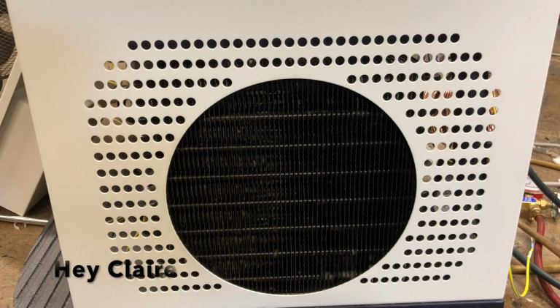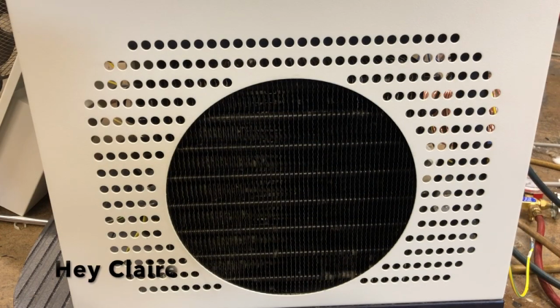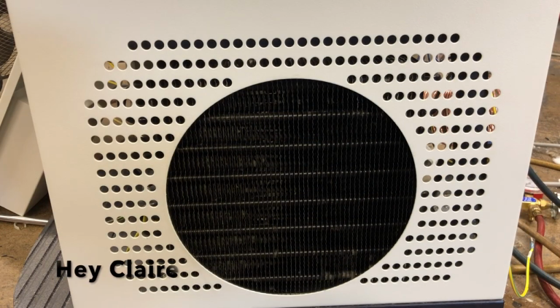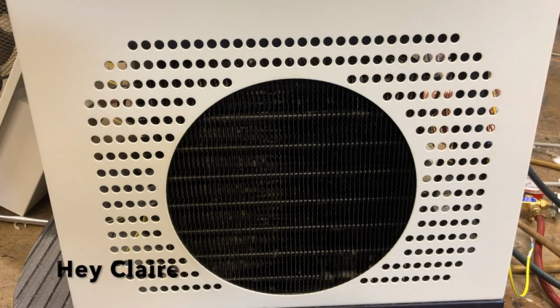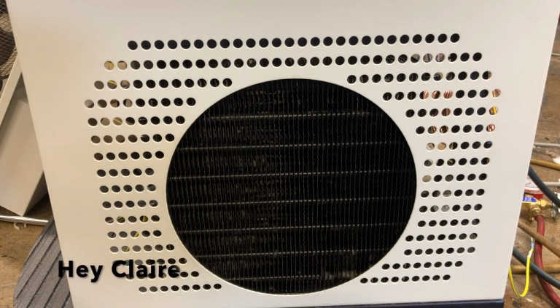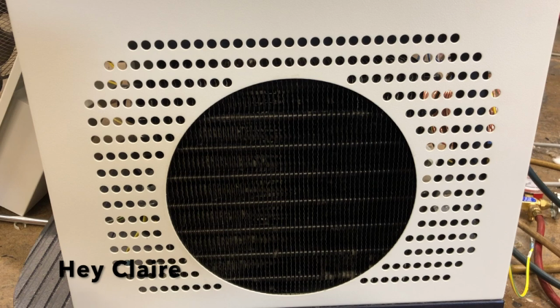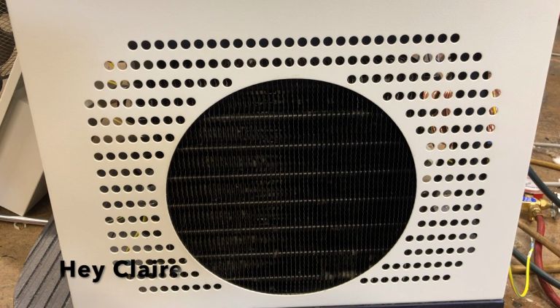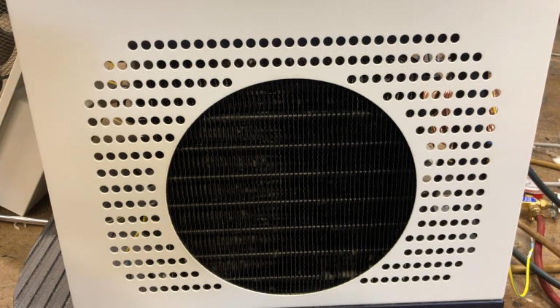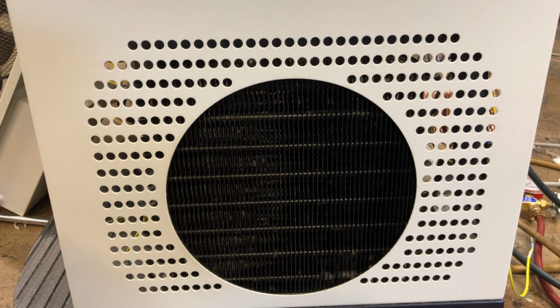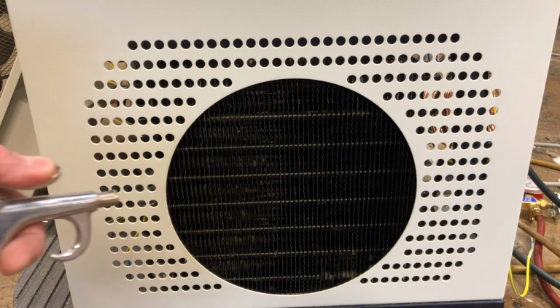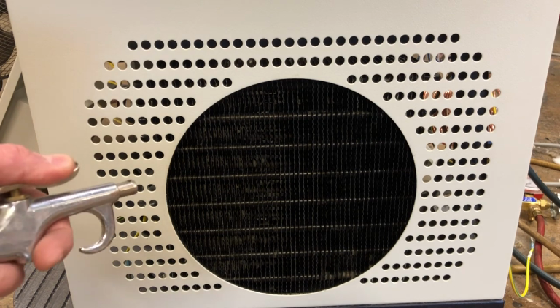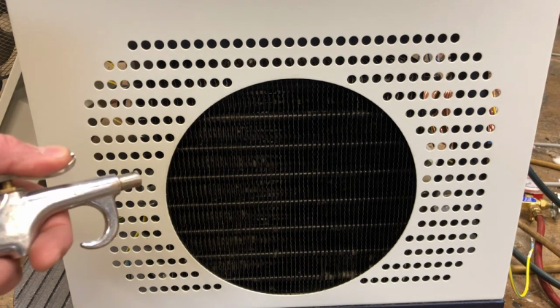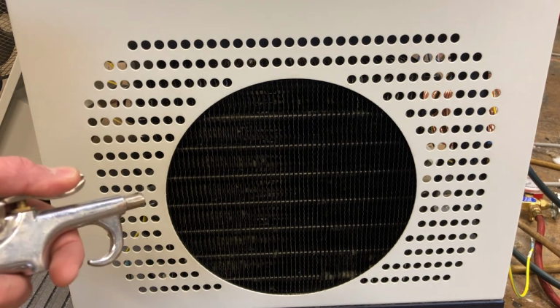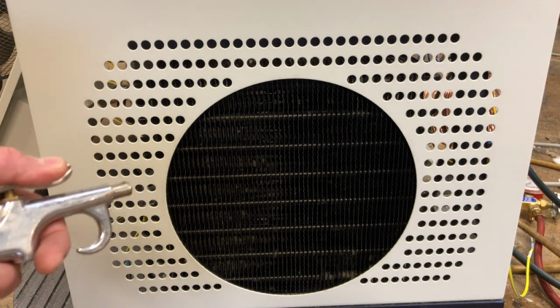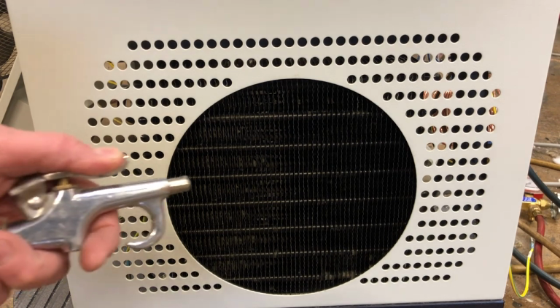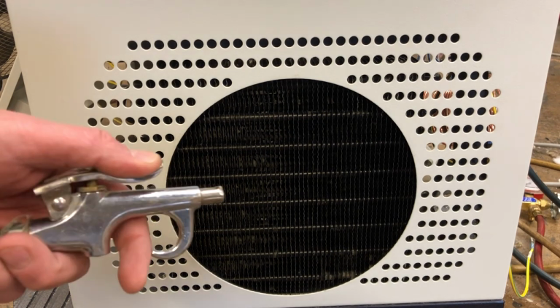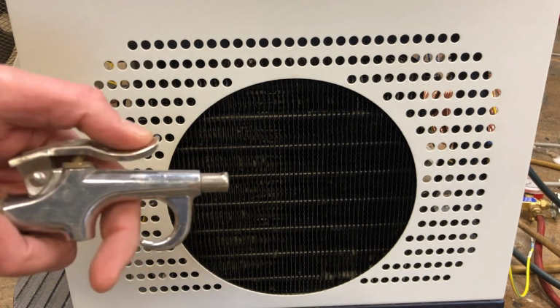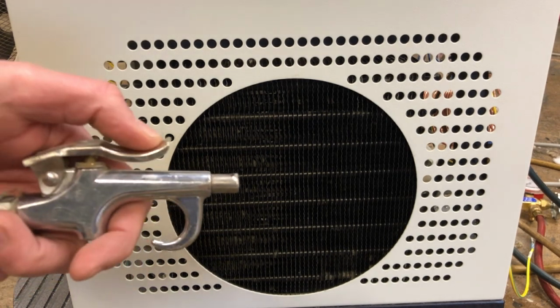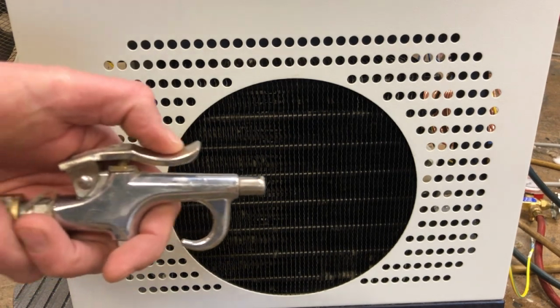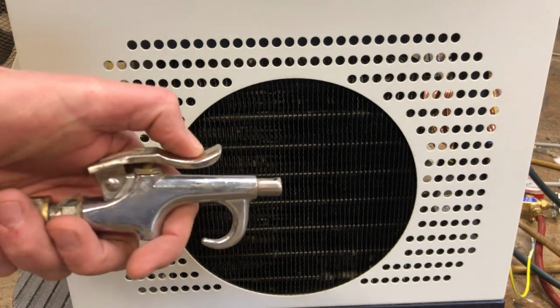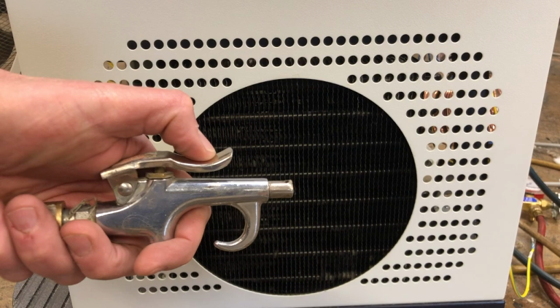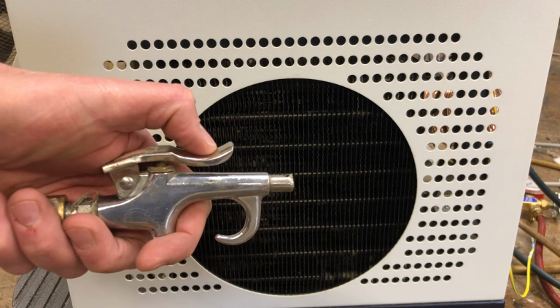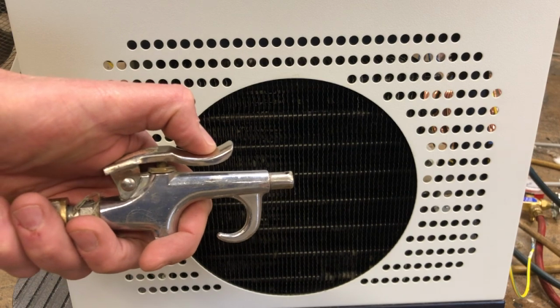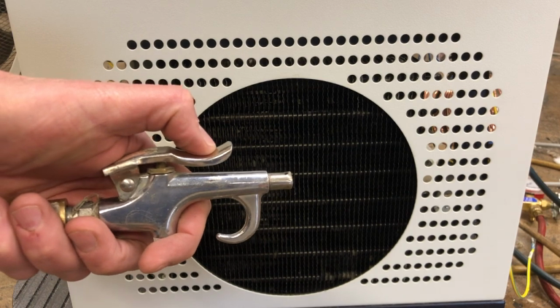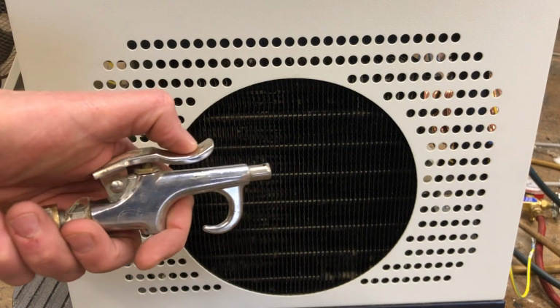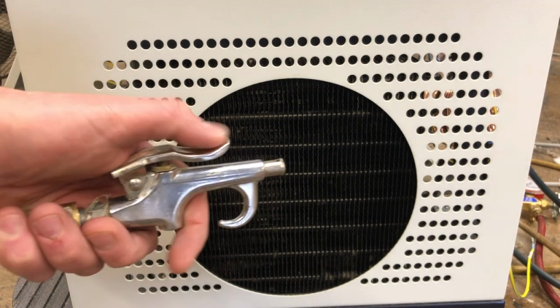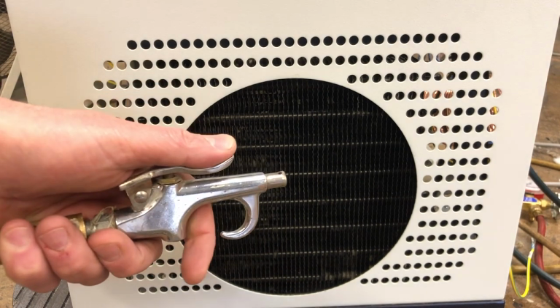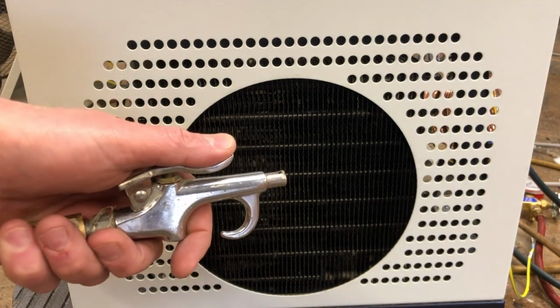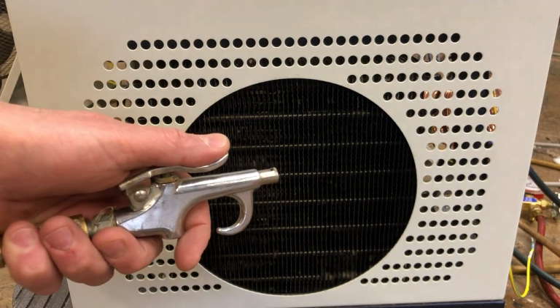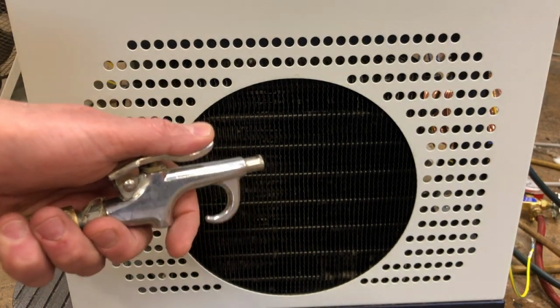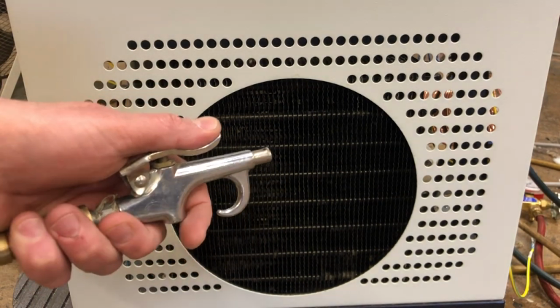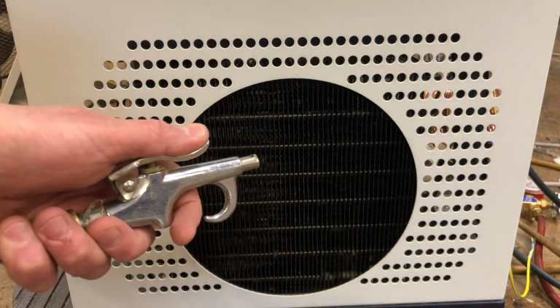At our shop in Franklin Park we have a big compressor like they would have in an auto shop, and we're able to use a nozzle to really get some air going through those coils and clean them out very well.